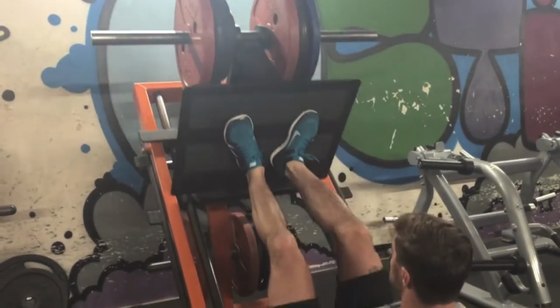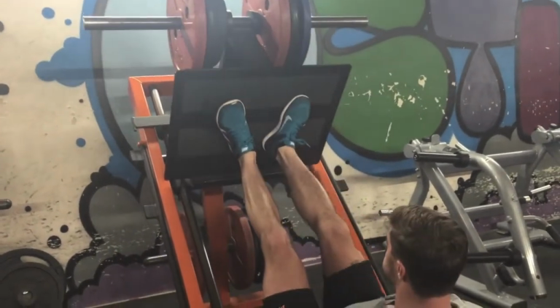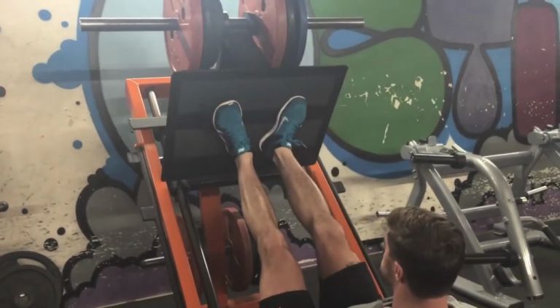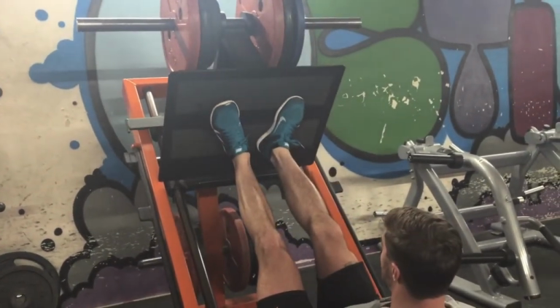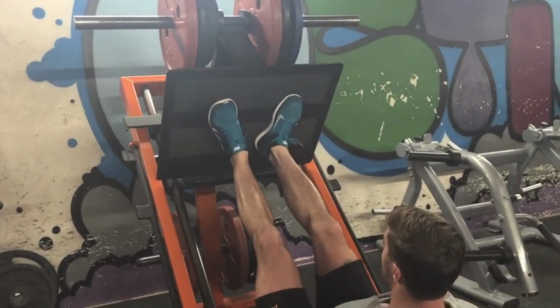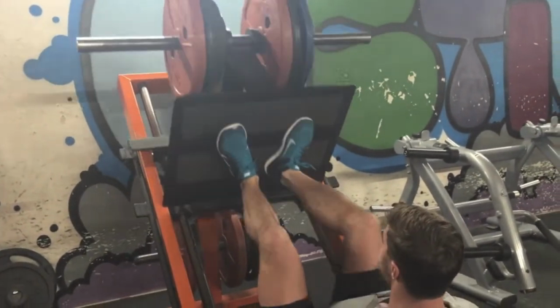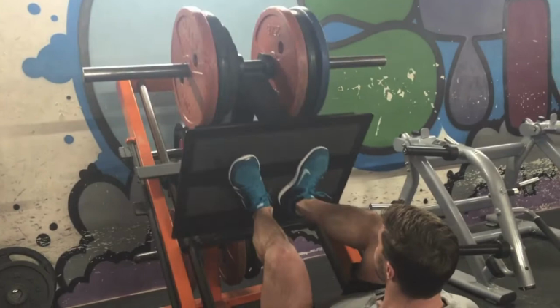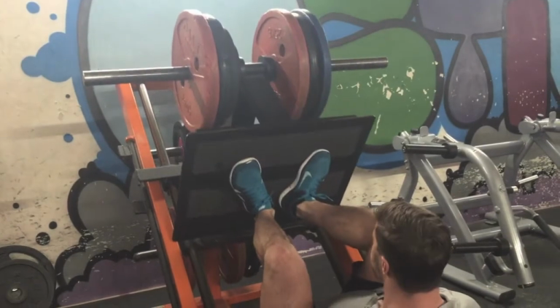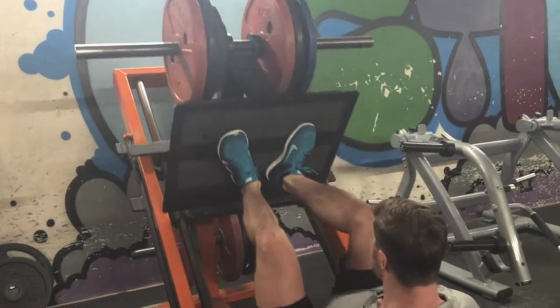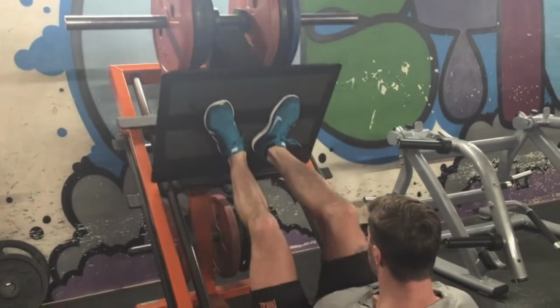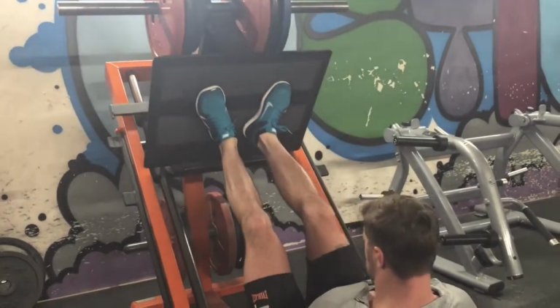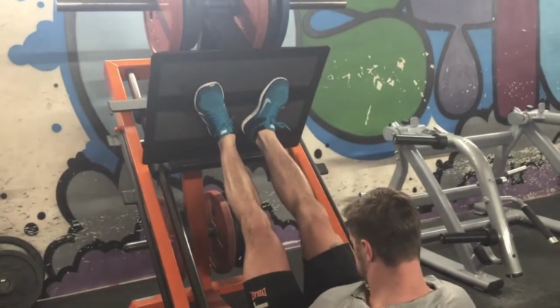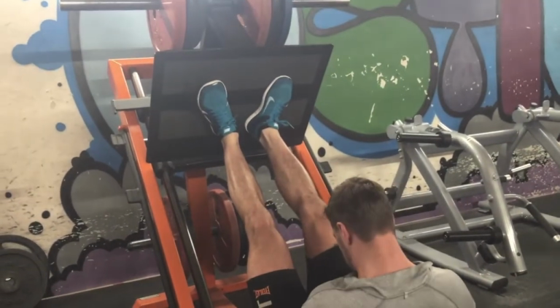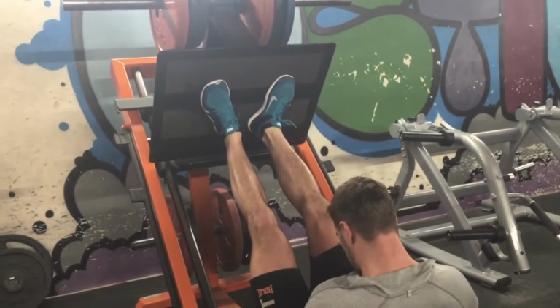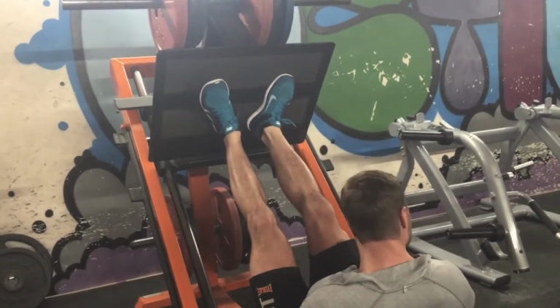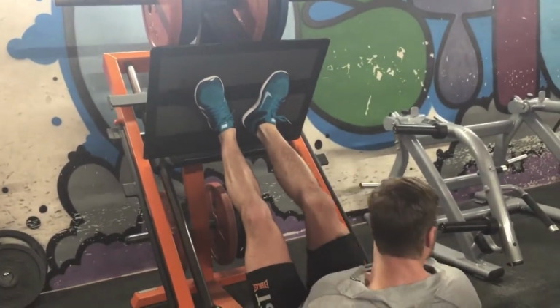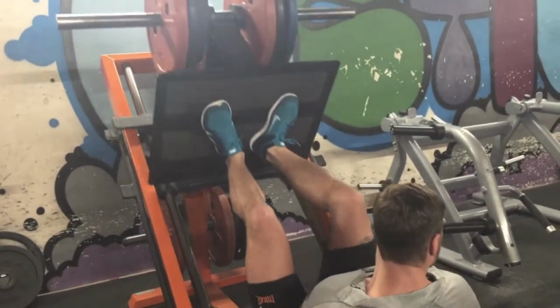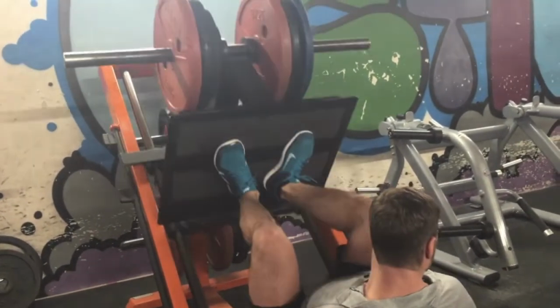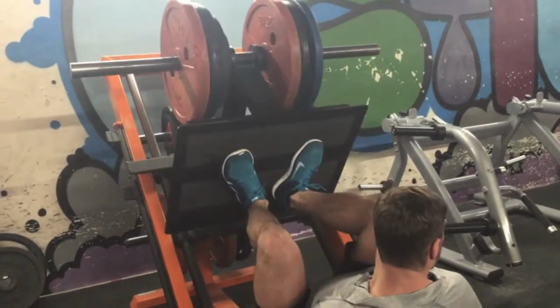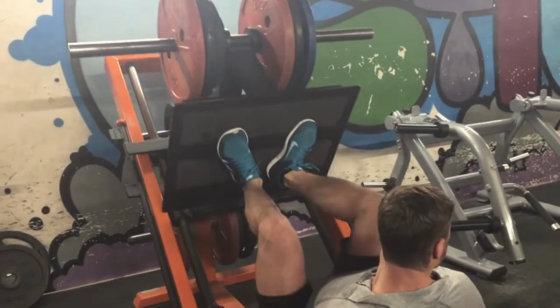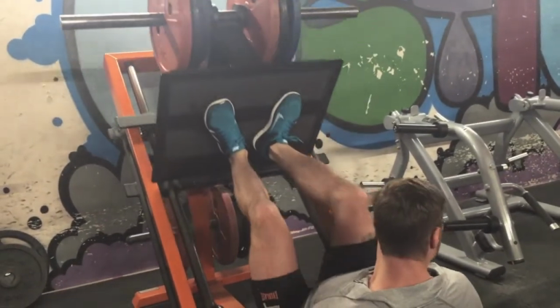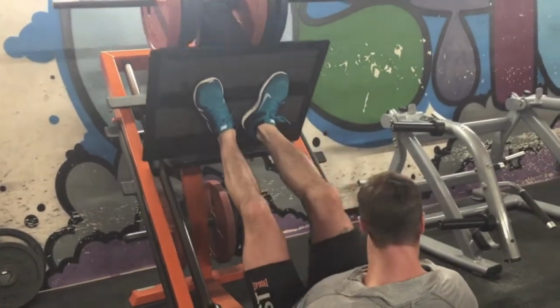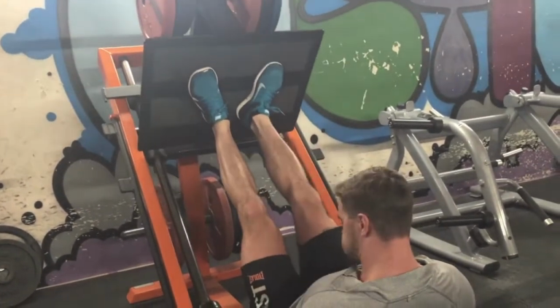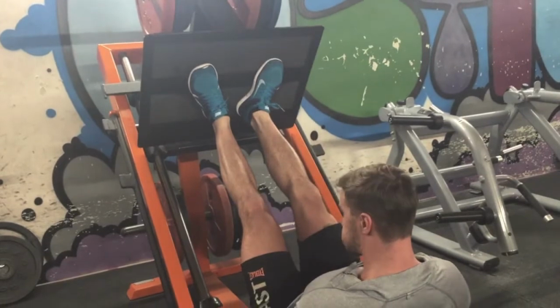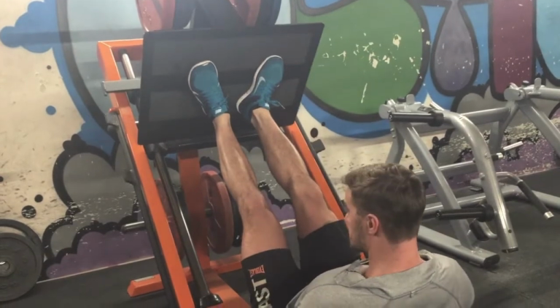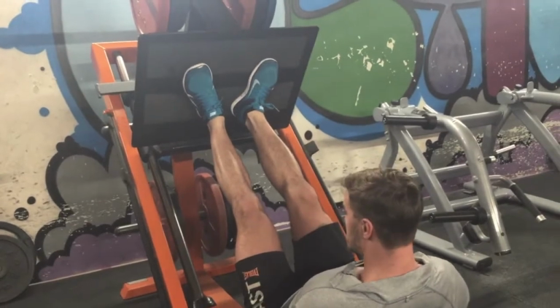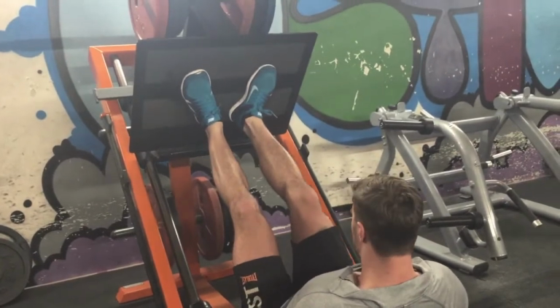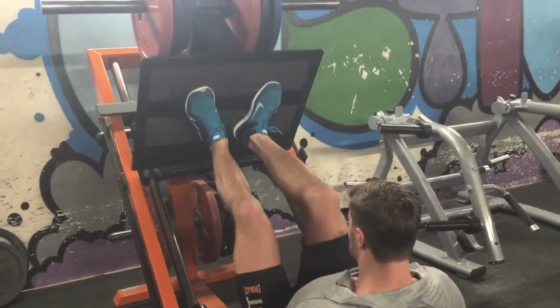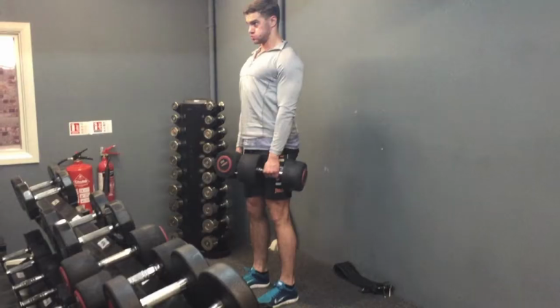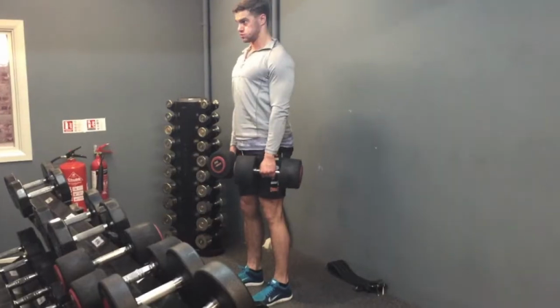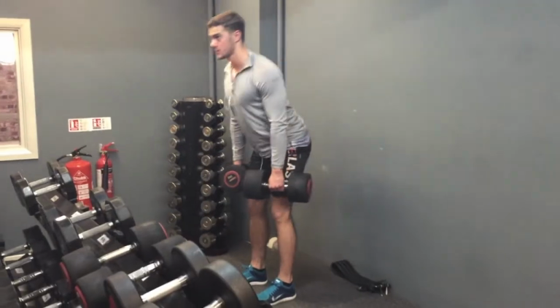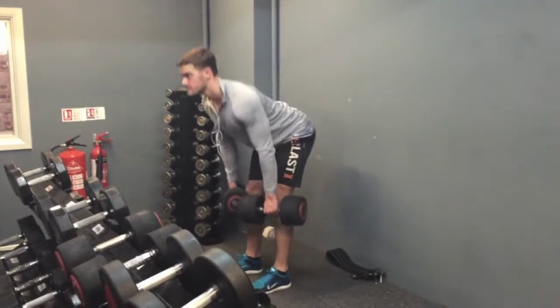The reason I keep looking to the right is there's a mirror, so I'm just focusing on keeping my back and my bum in that seat and not lifting my hips out, whilst trying to get the most range of motion possible.